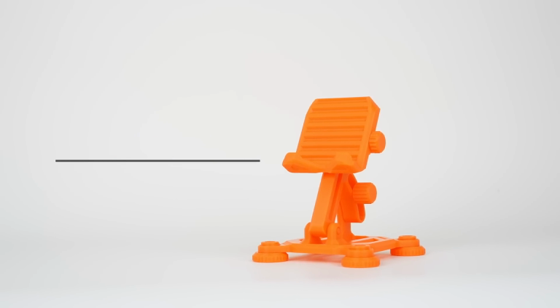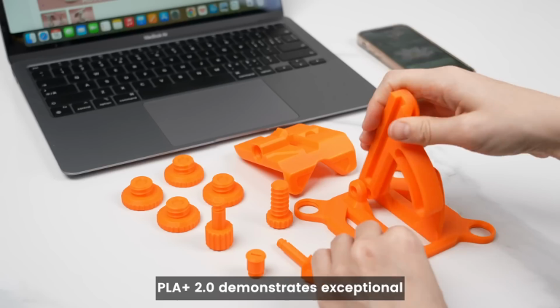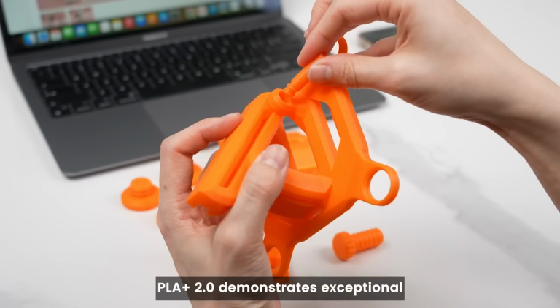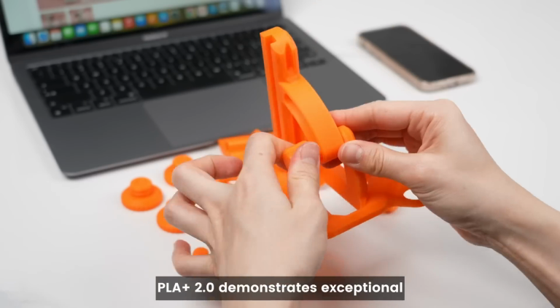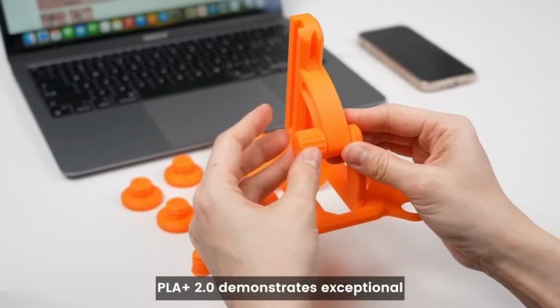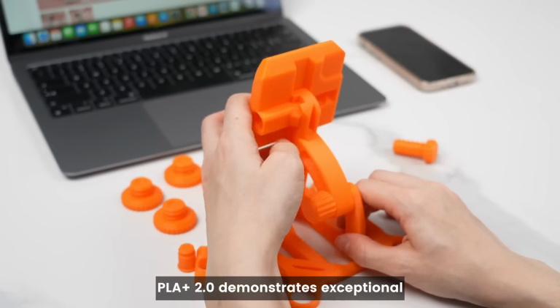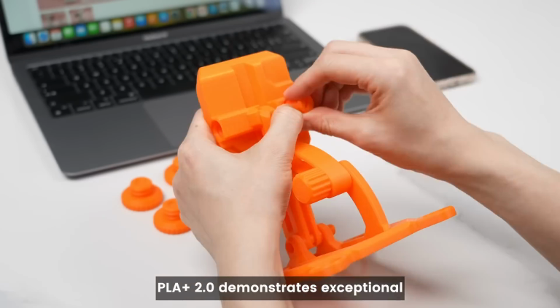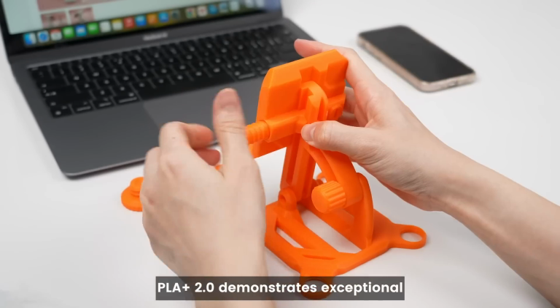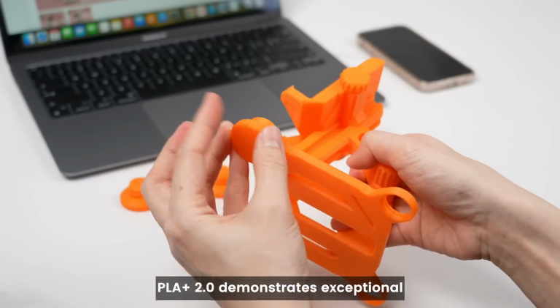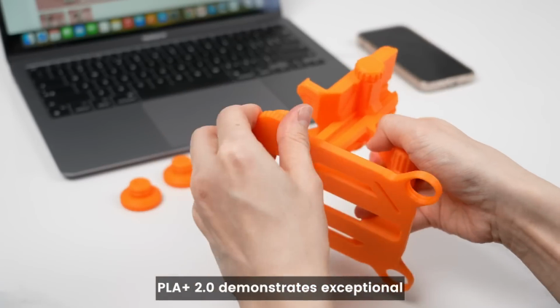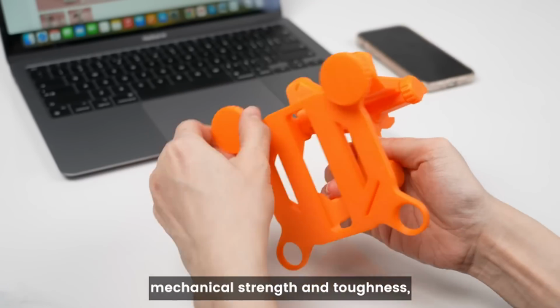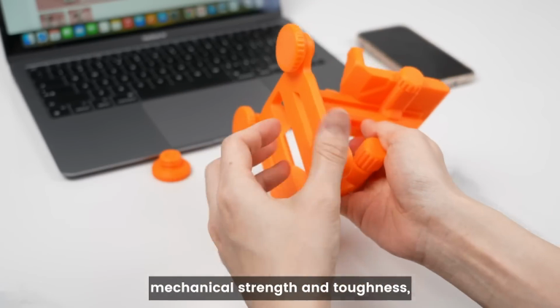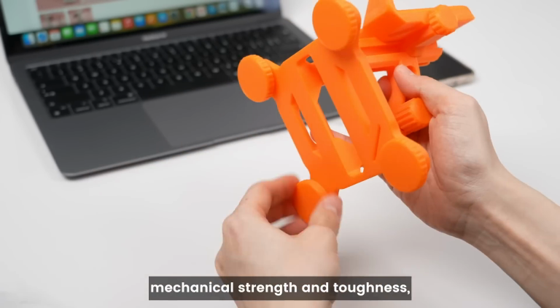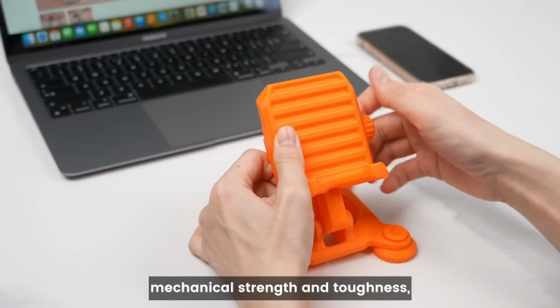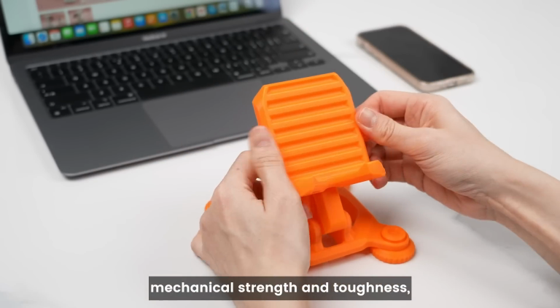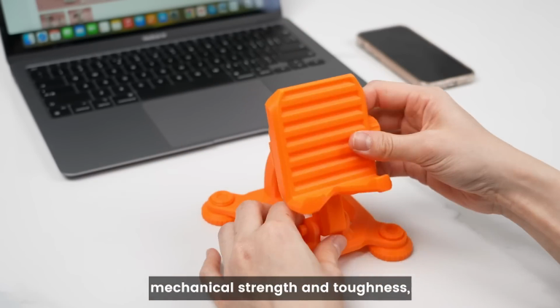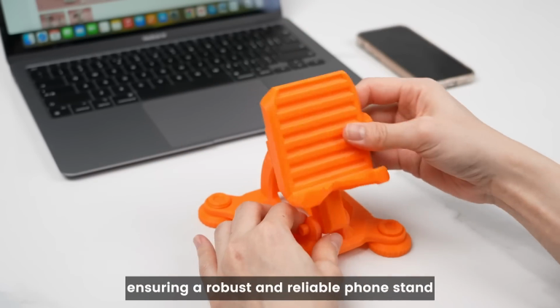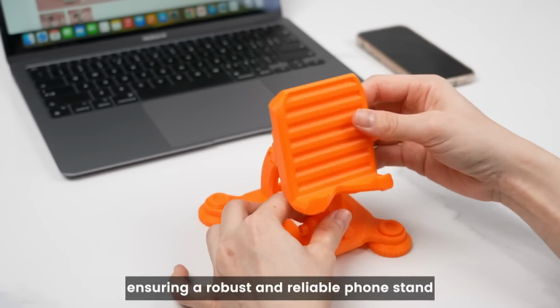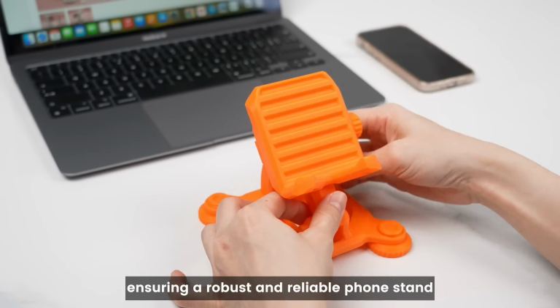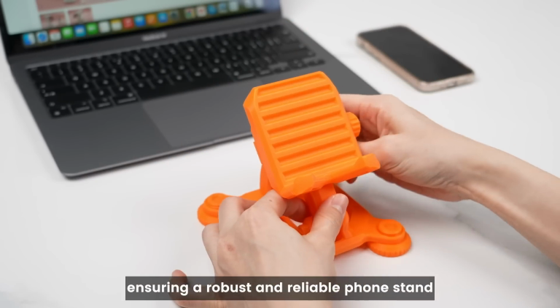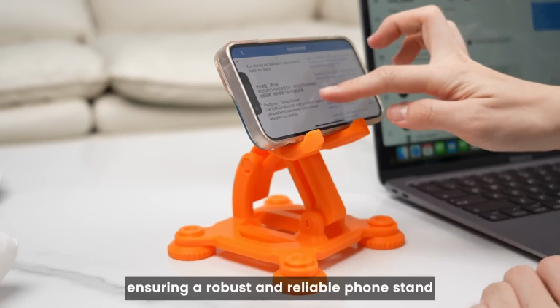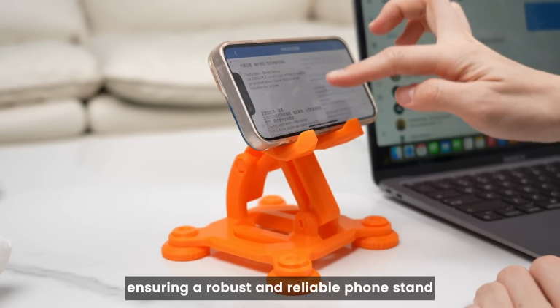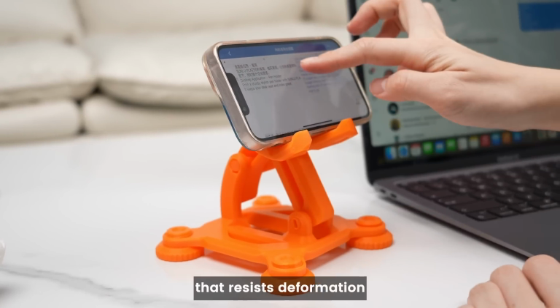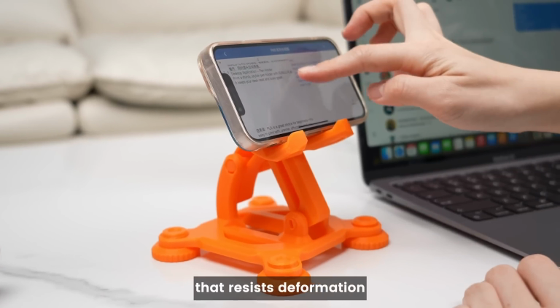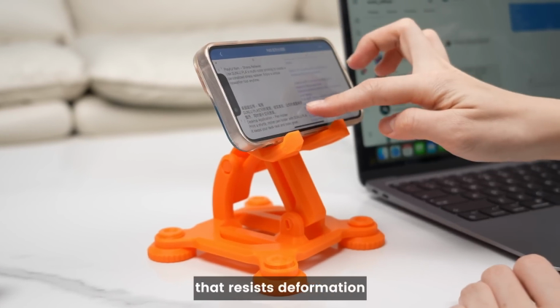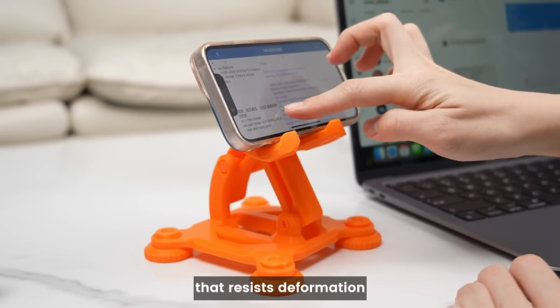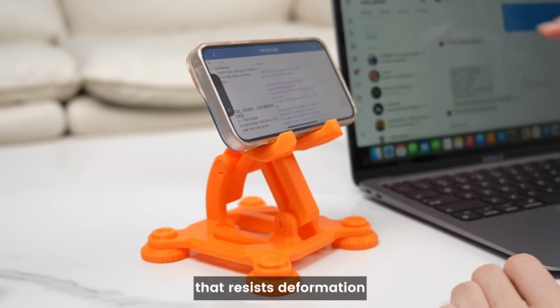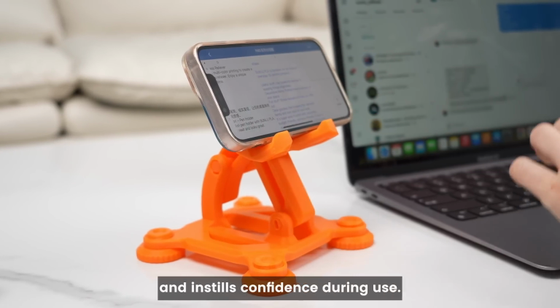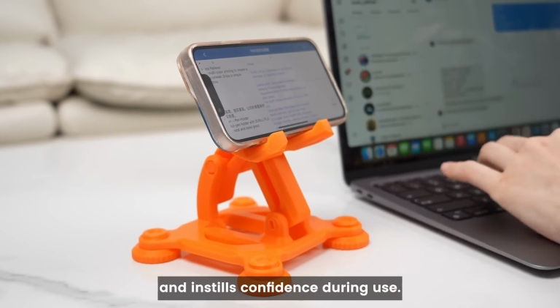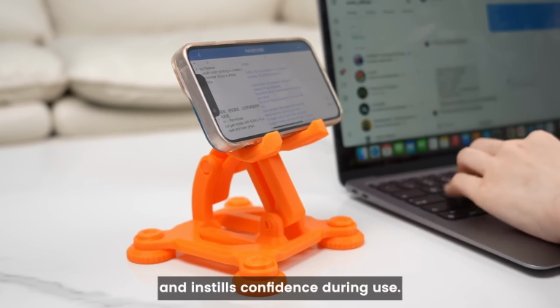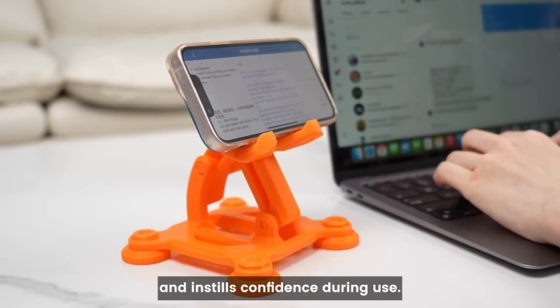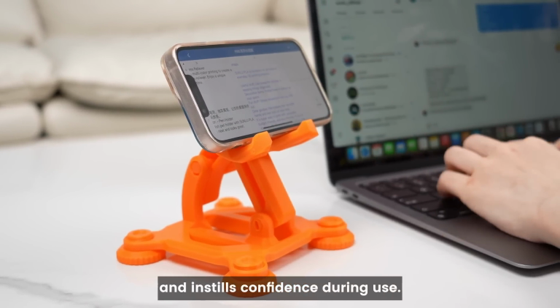PLA Plus 2.0 demonstrates exceptional mechanical strength and toughness, ensuring a robust and reliable phone stand that resists deformation and instills confidence during use.